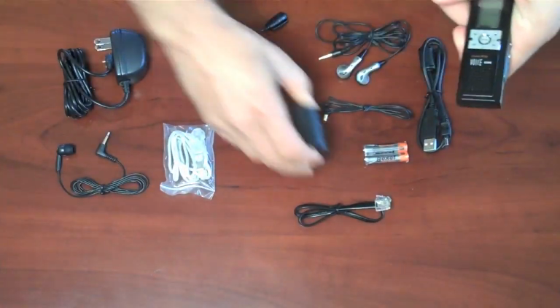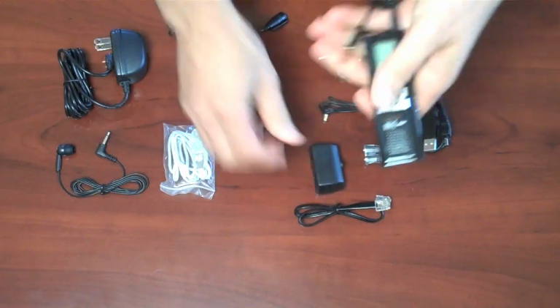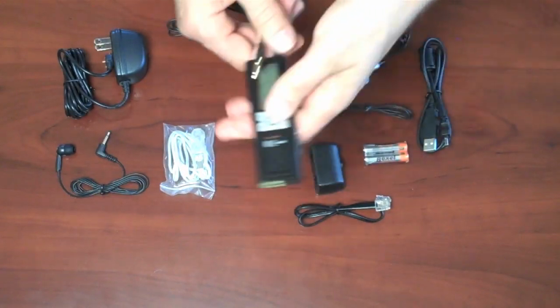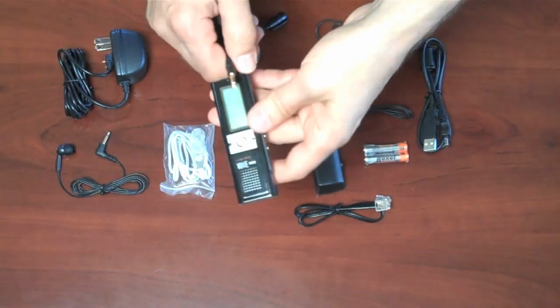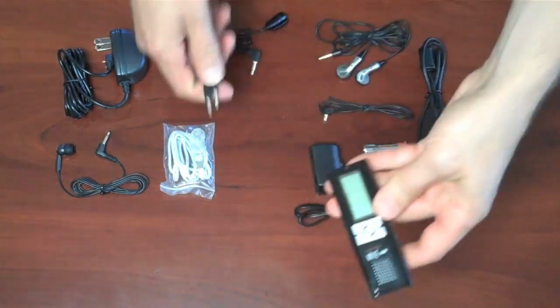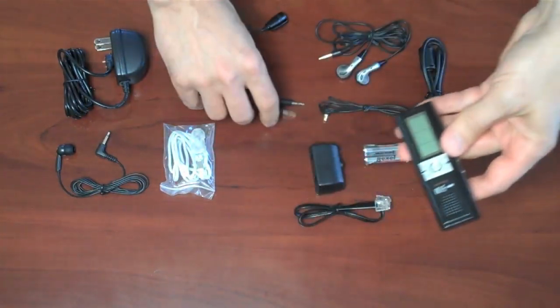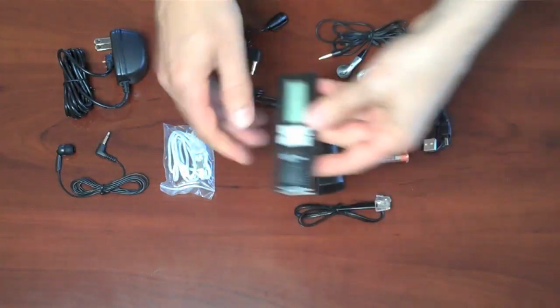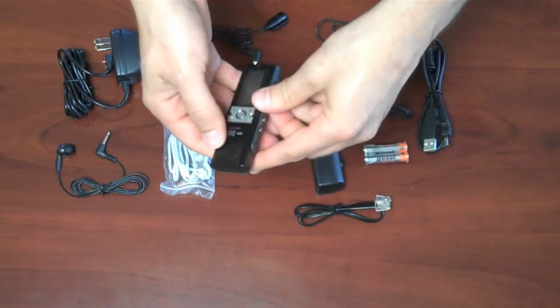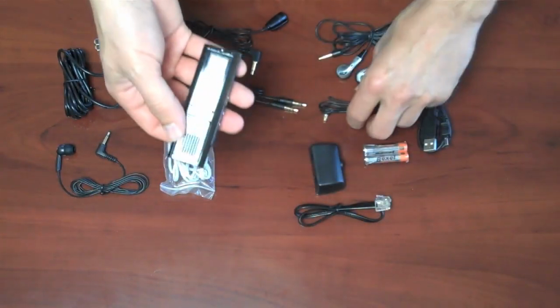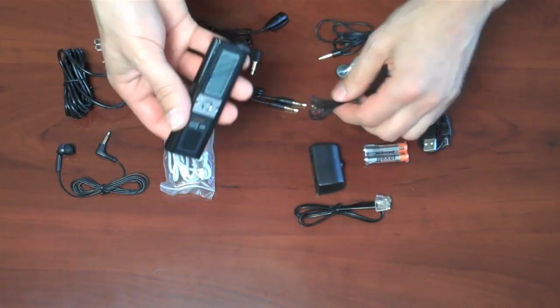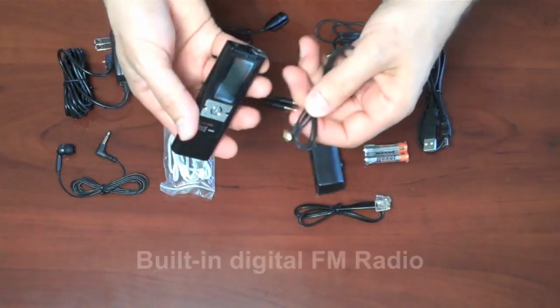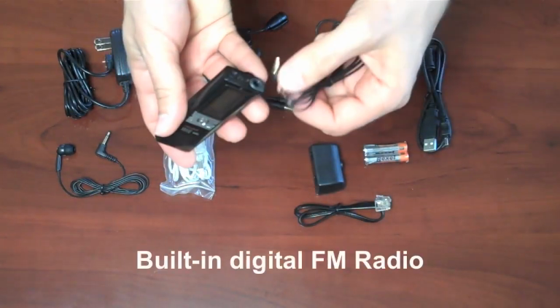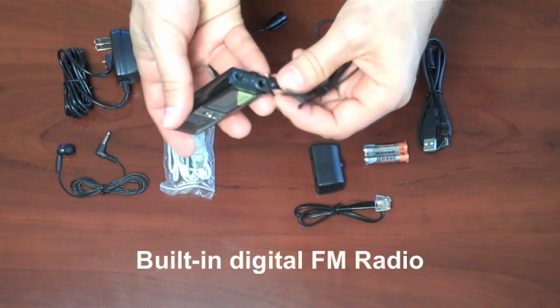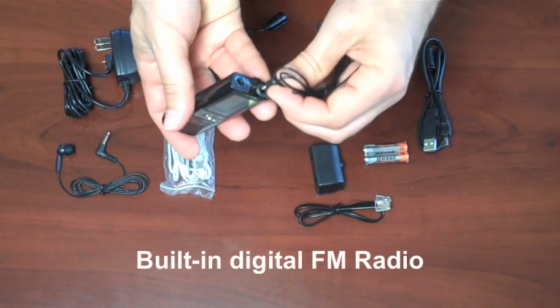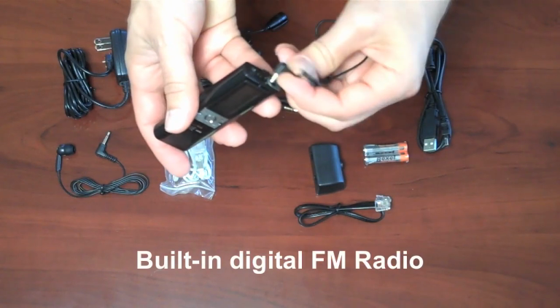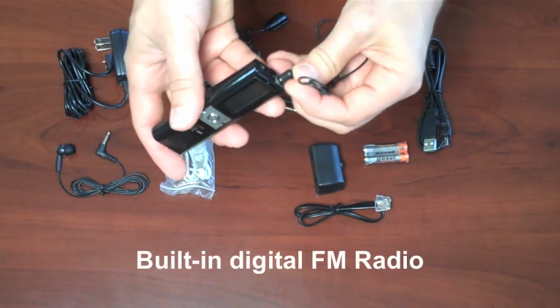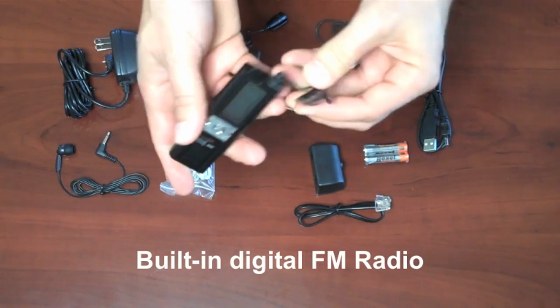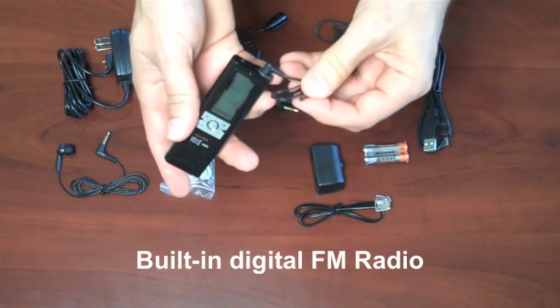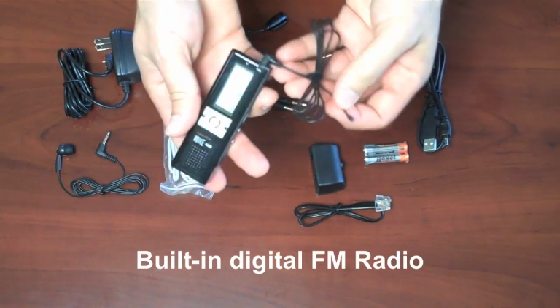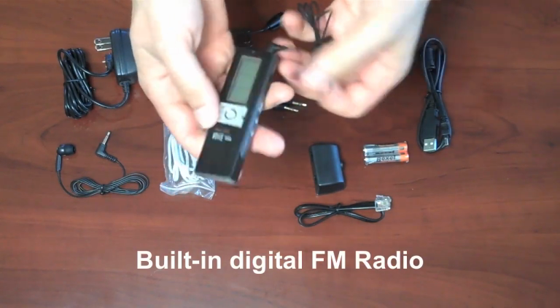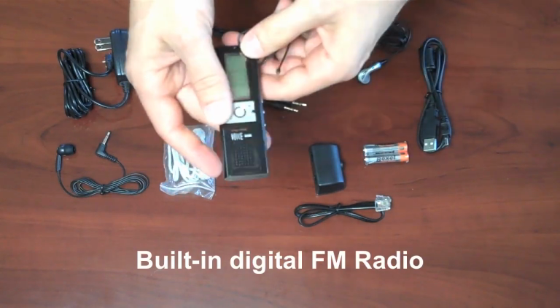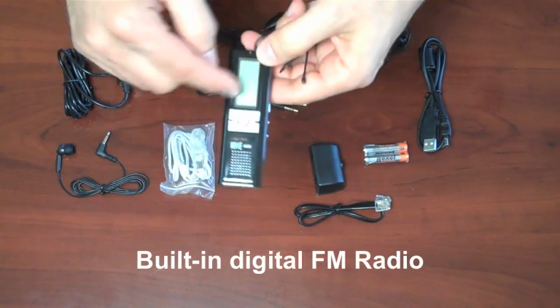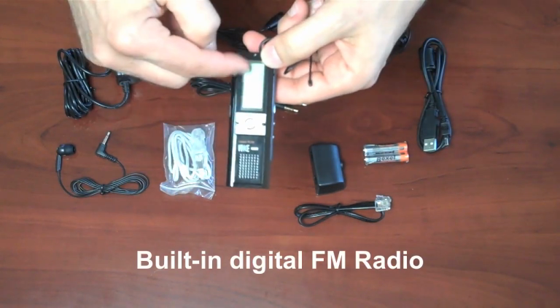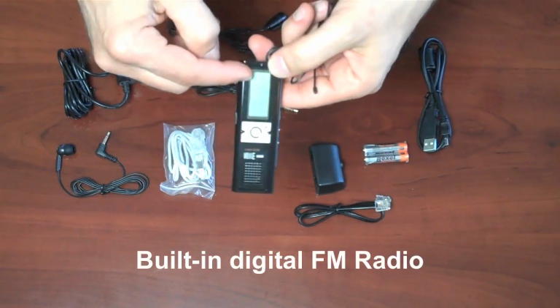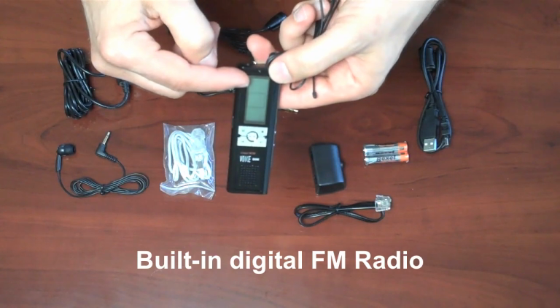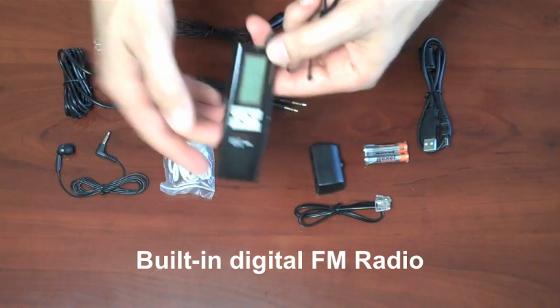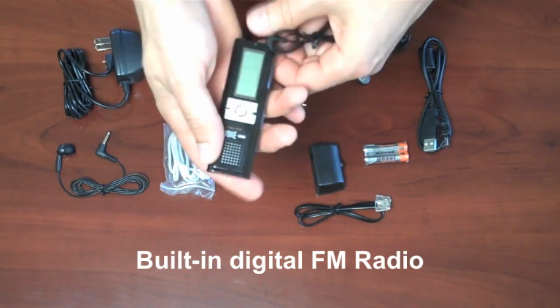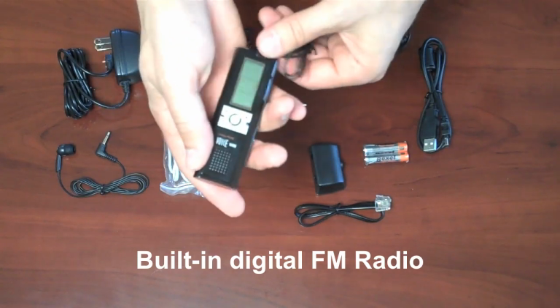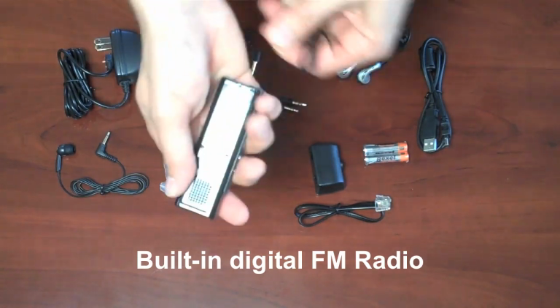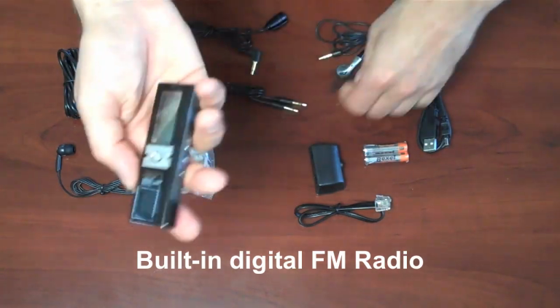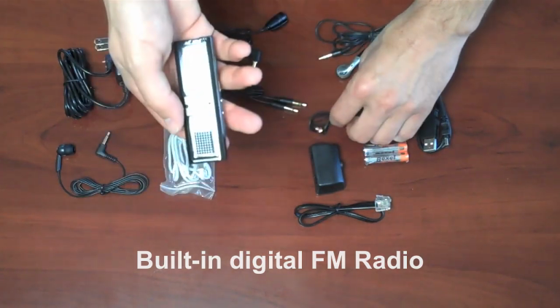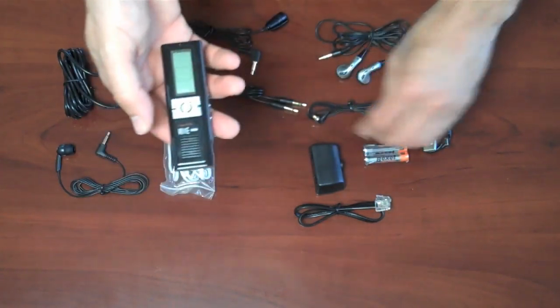That optional slot lets you also plug a telephone directly into that same jack location. The recorder also has an FM antenna — you just plug that in, dial in the station you want, and you can record FM radio shows.